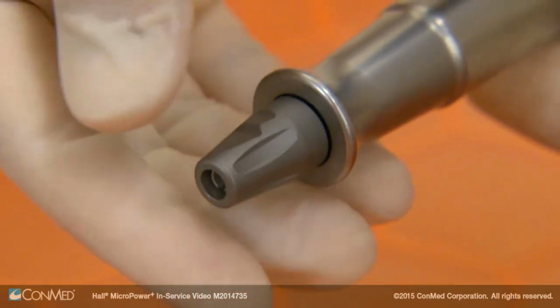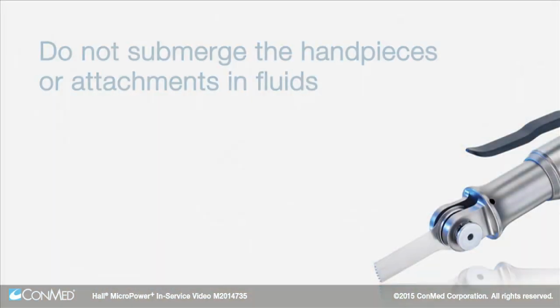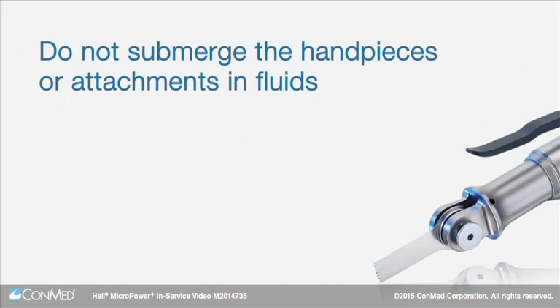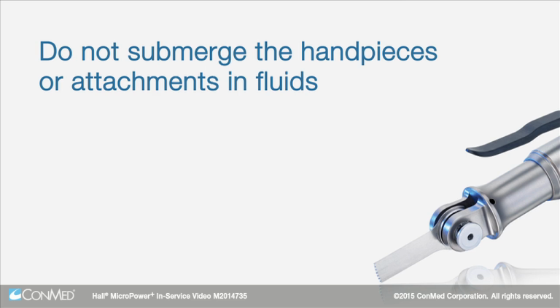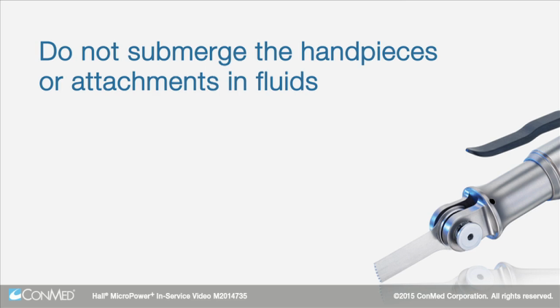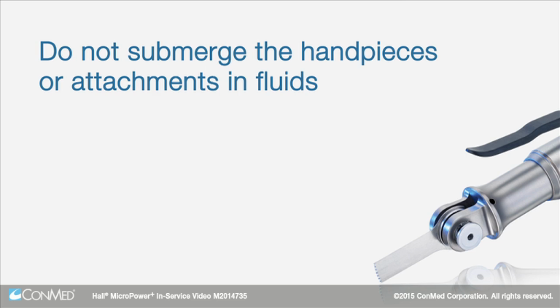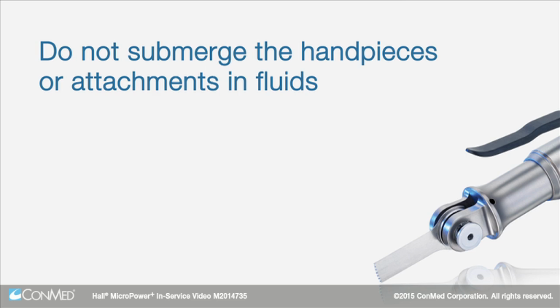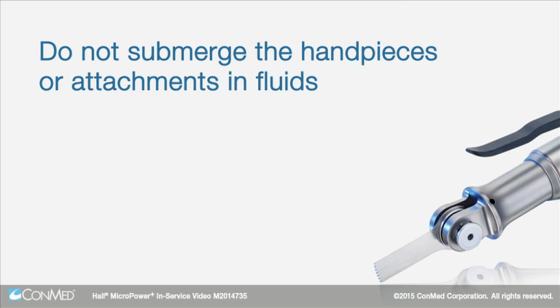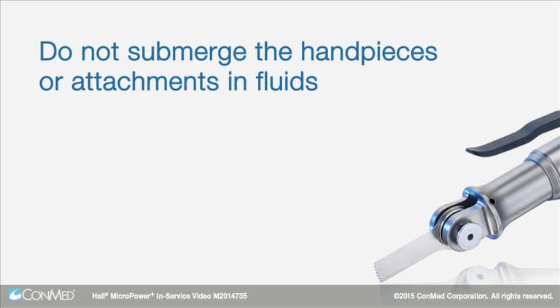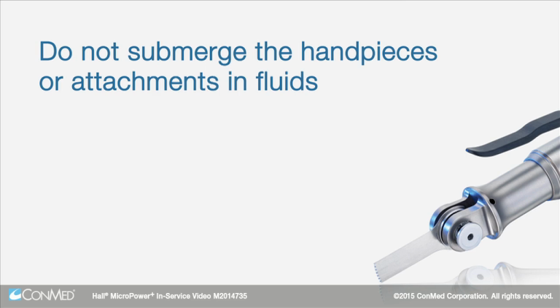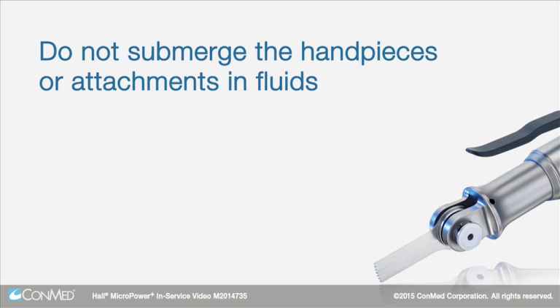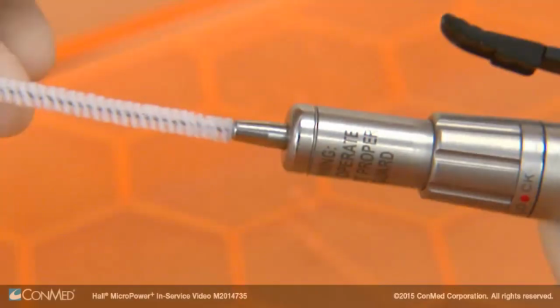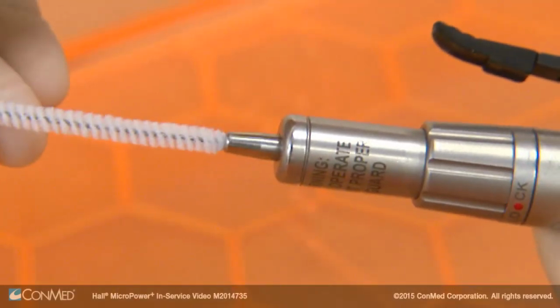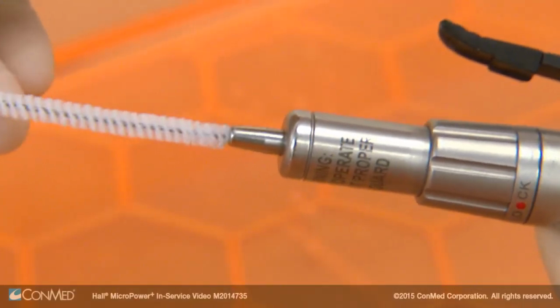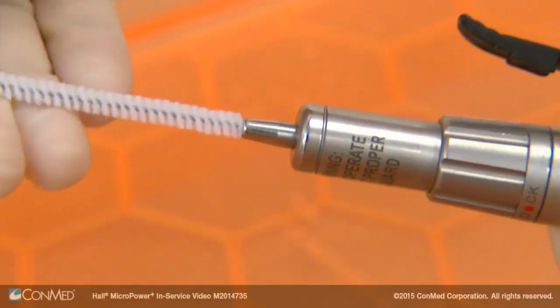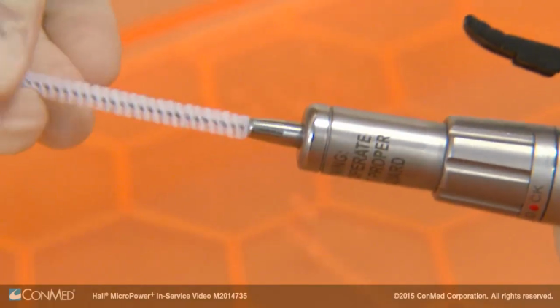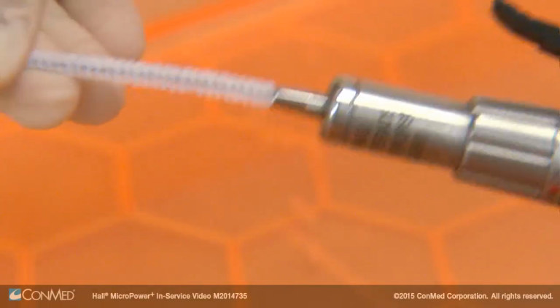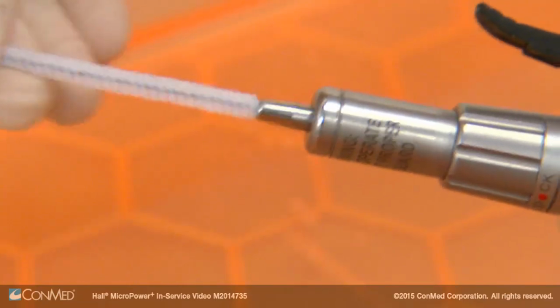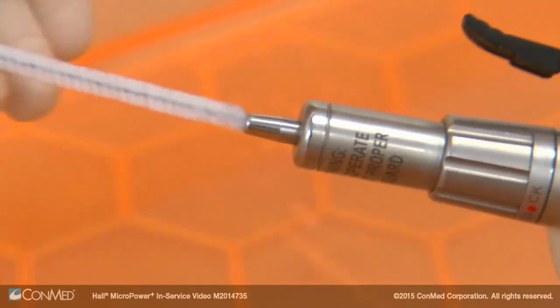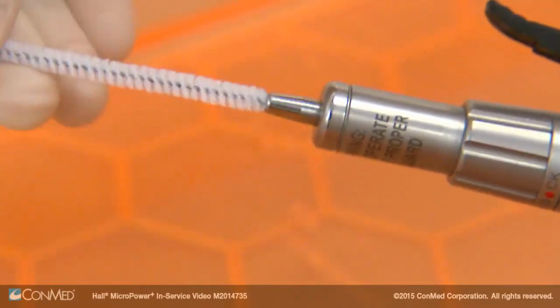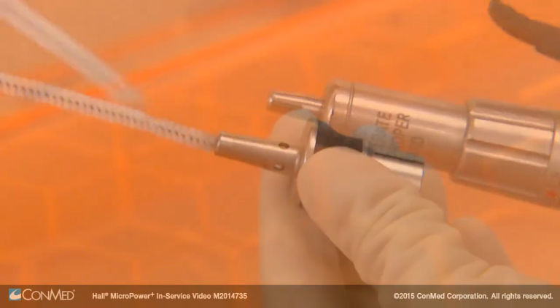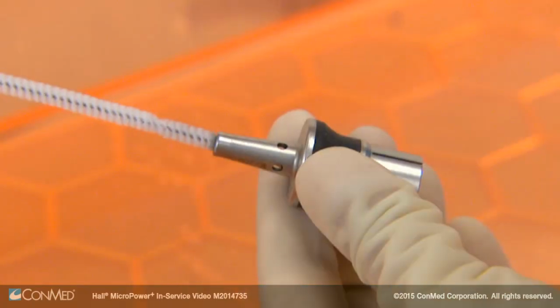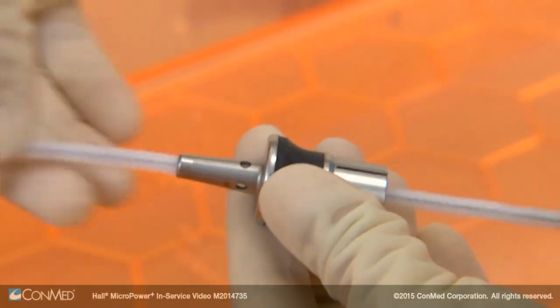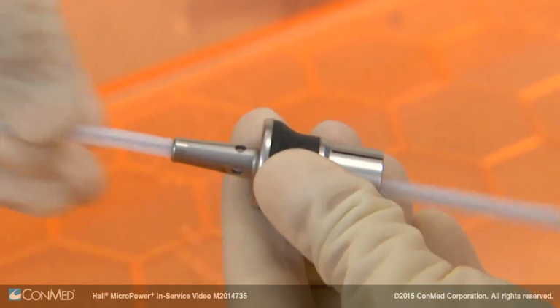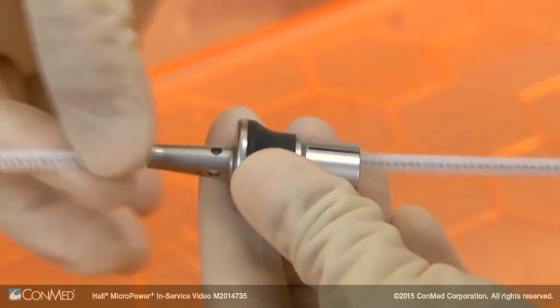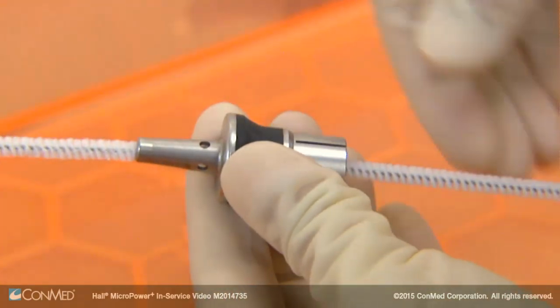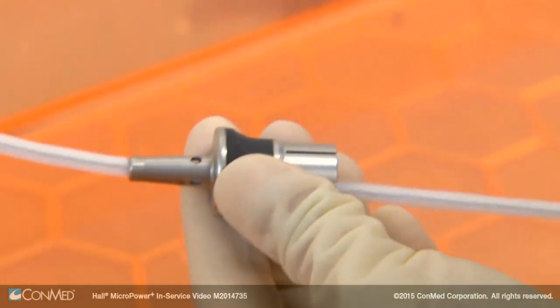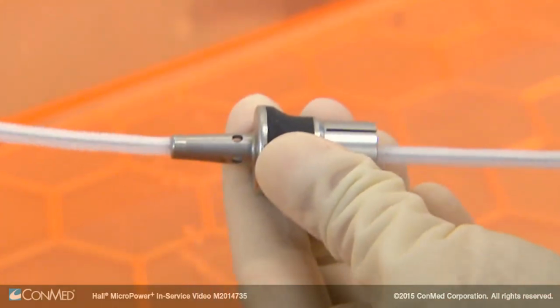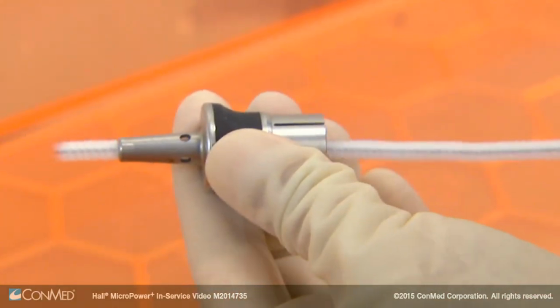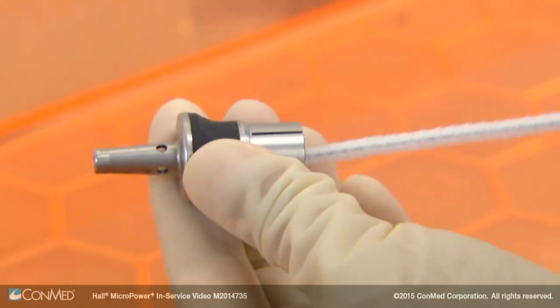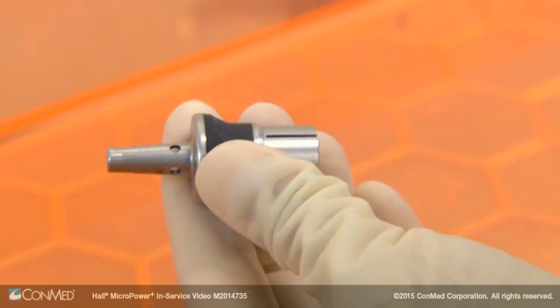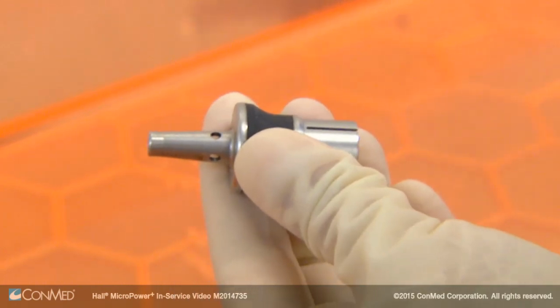Do not submerge the handpieces or attachments in fluids. Remove debris from the cannulation of the handpiece or attachments by feeding in the wire end of a clean brush. Pull the brush completely through.